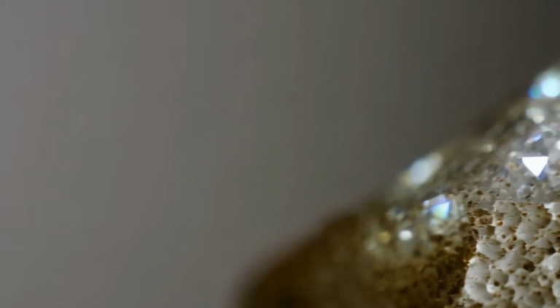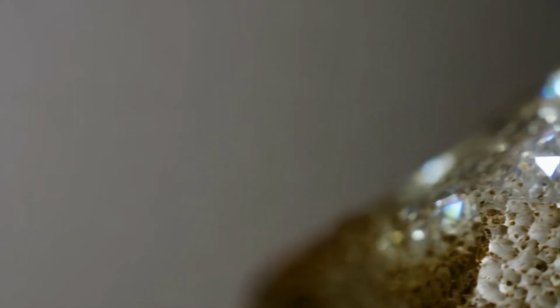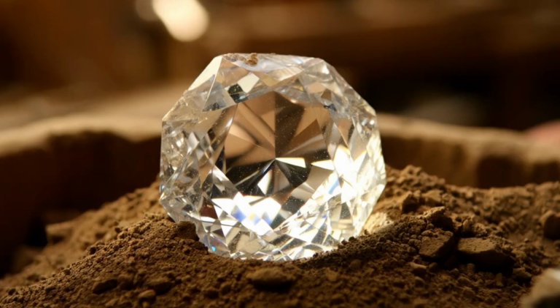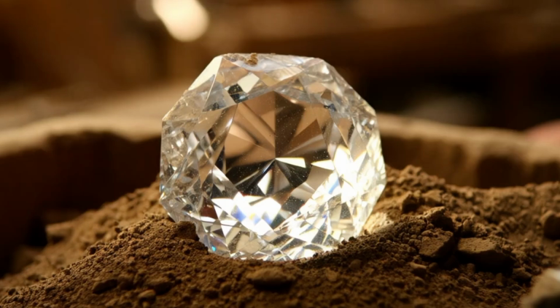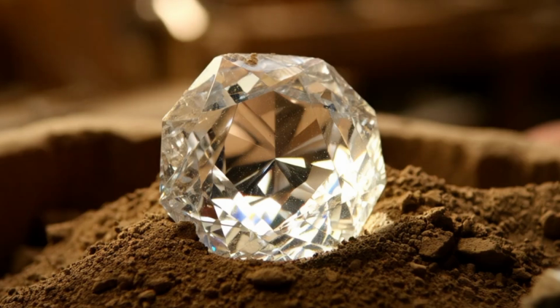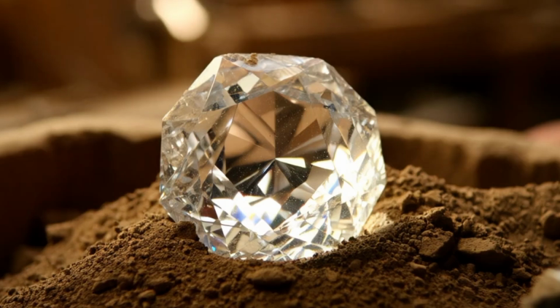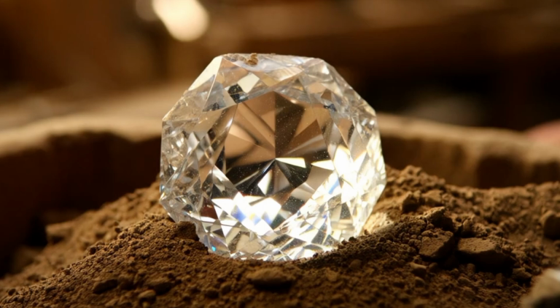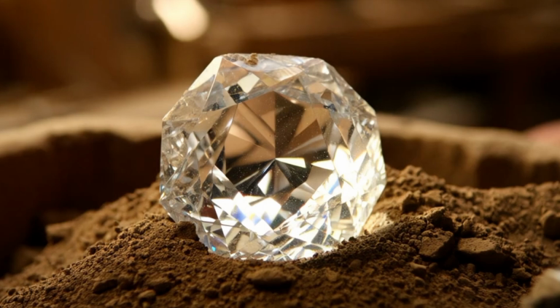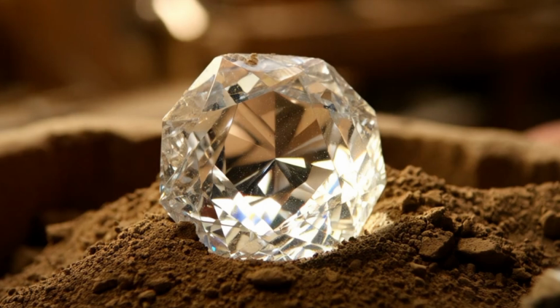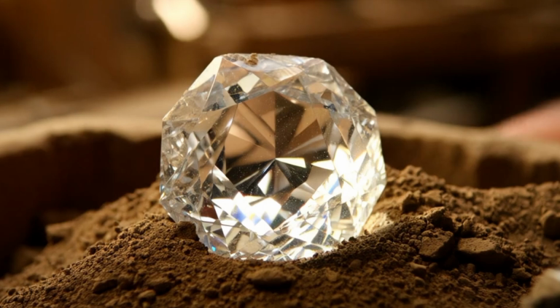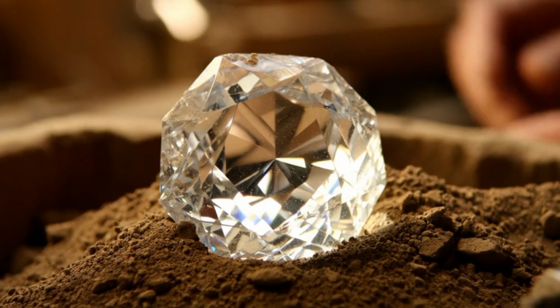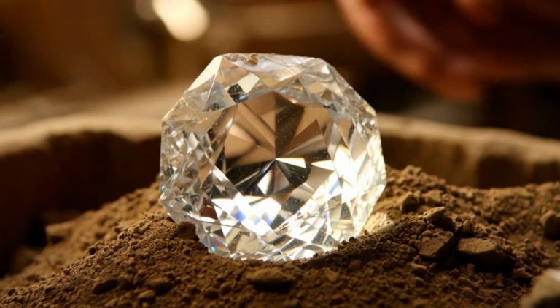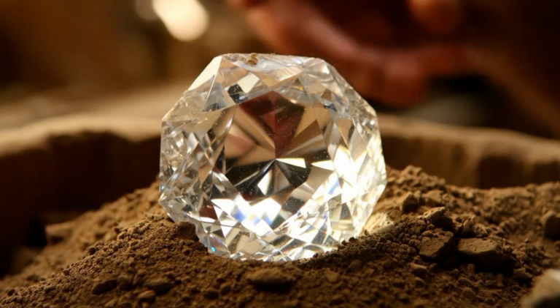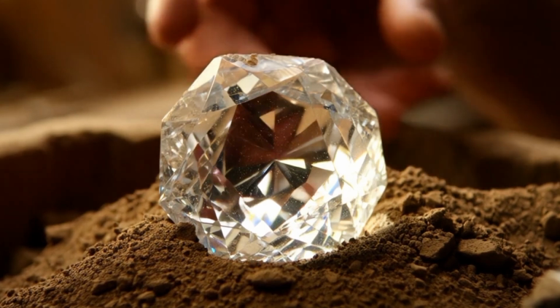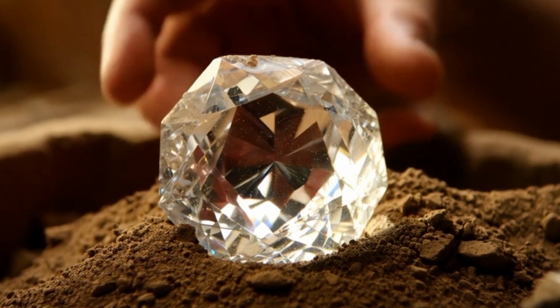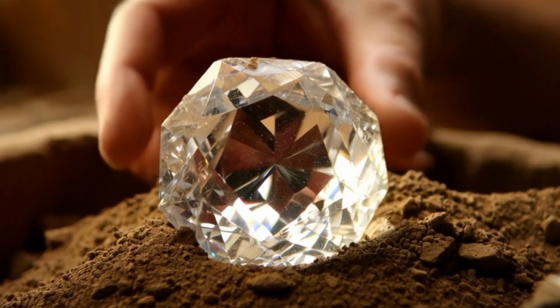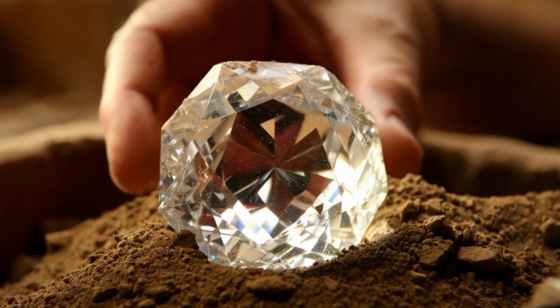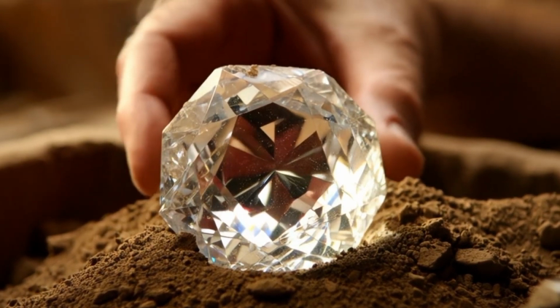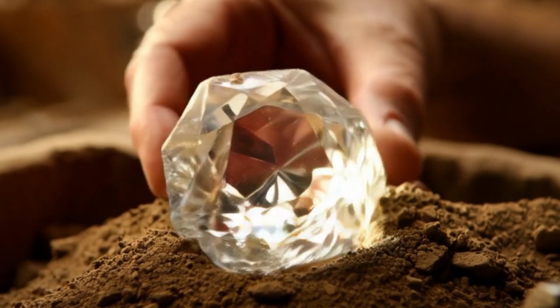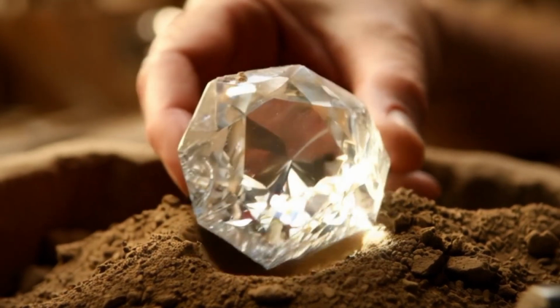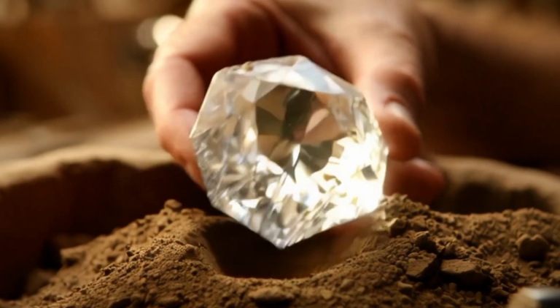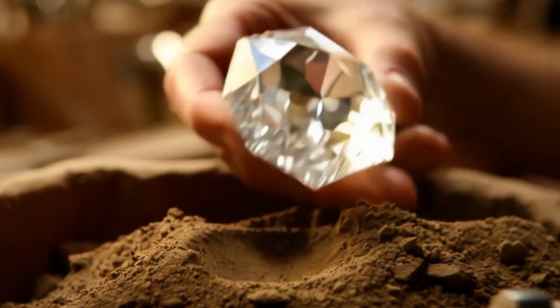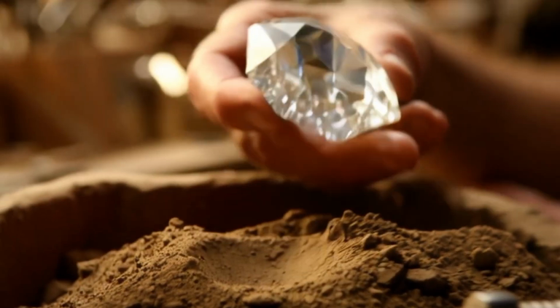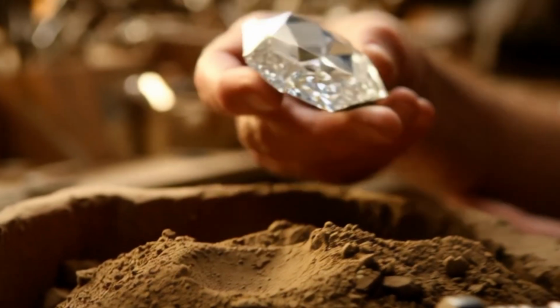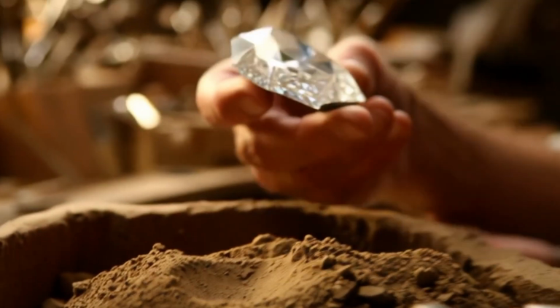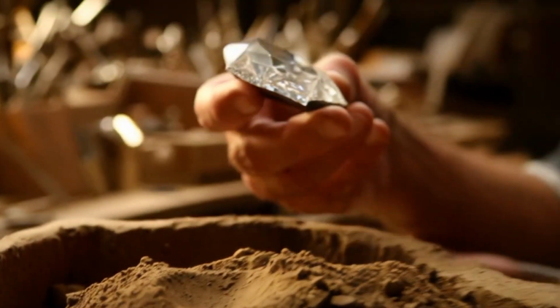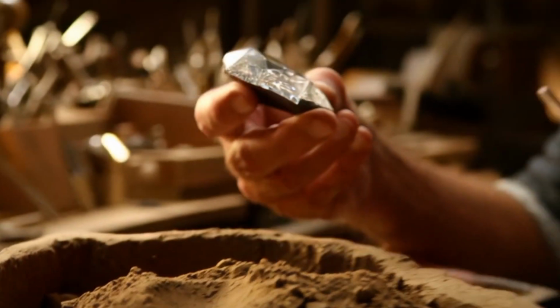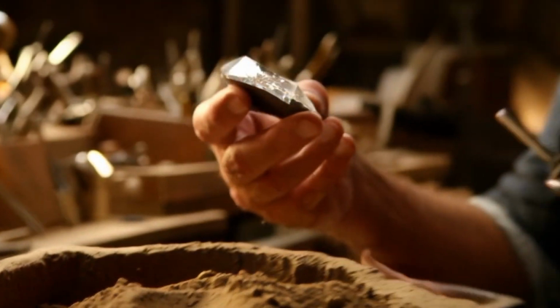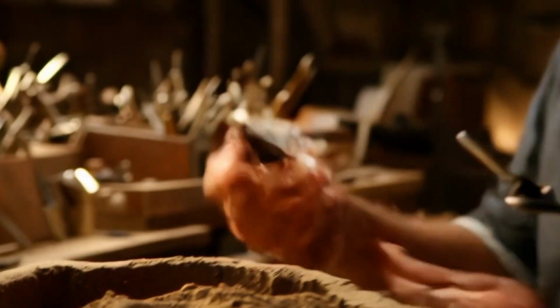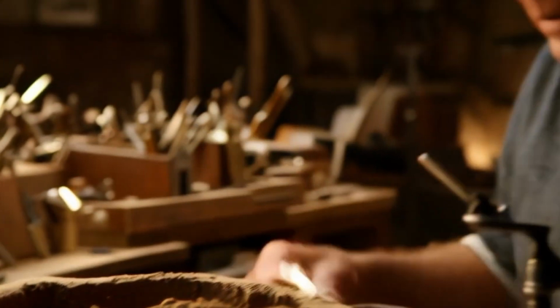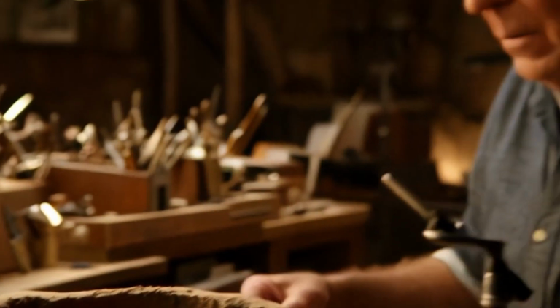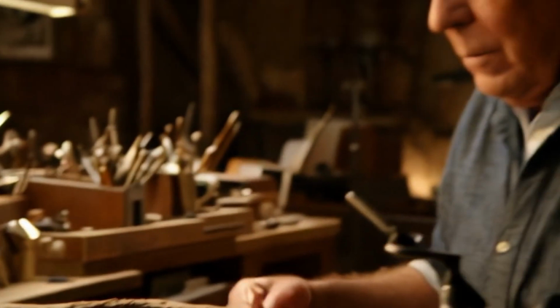Water Test: Fill a glass with clean water and carefully drop the stone inside. Real diamonds have high density and will sink immediately to the bottom. Fake stones such as quartz or glass may float or sink more slowly.